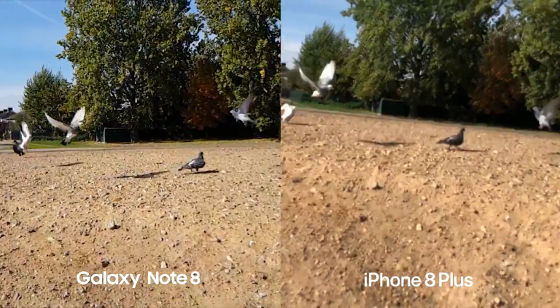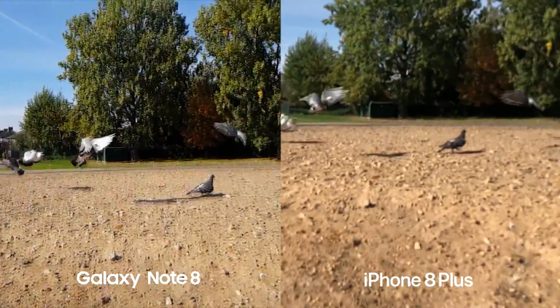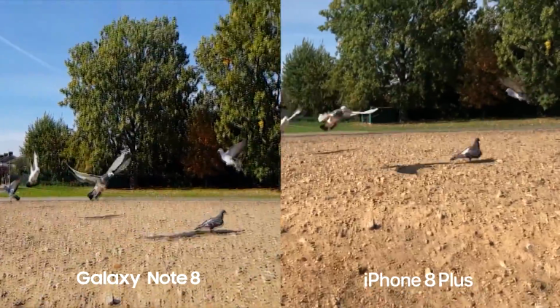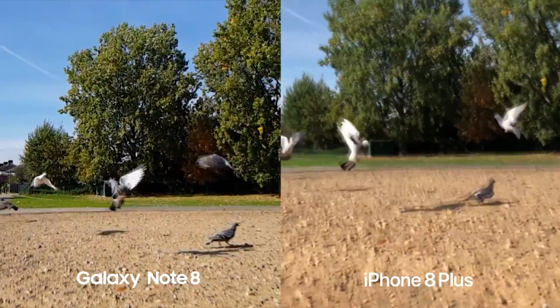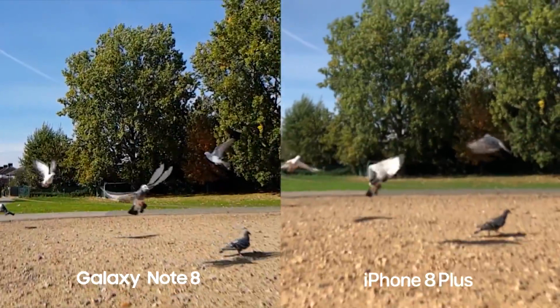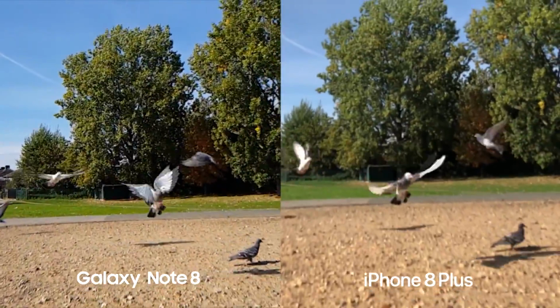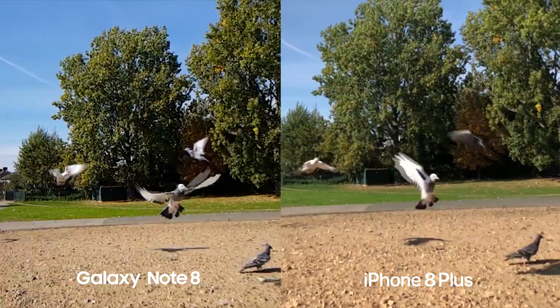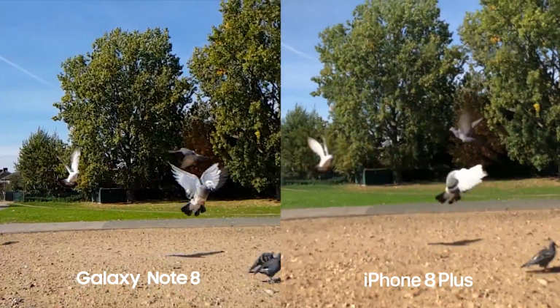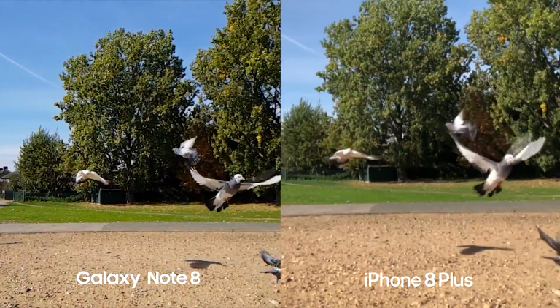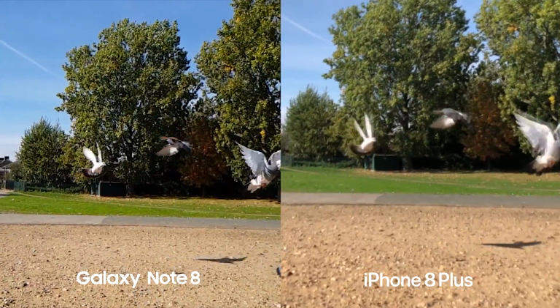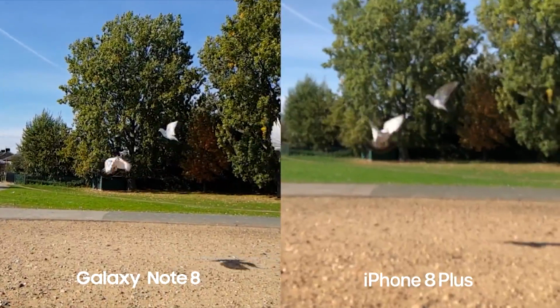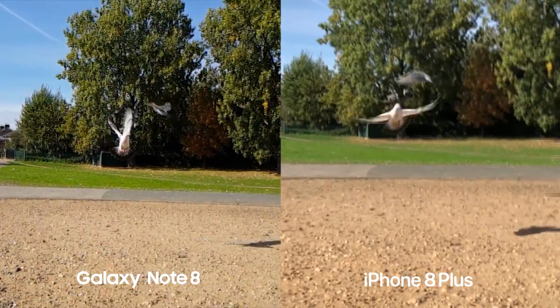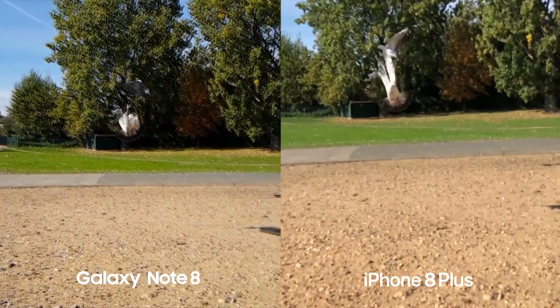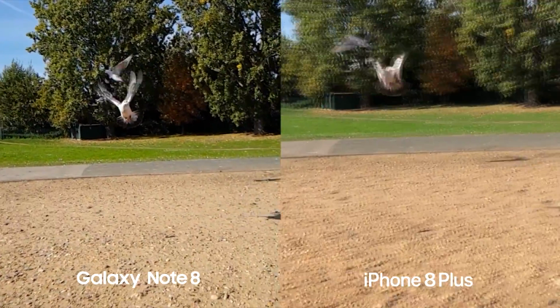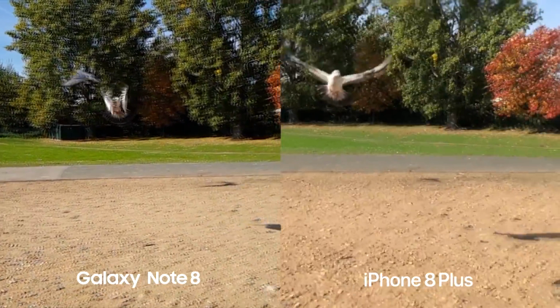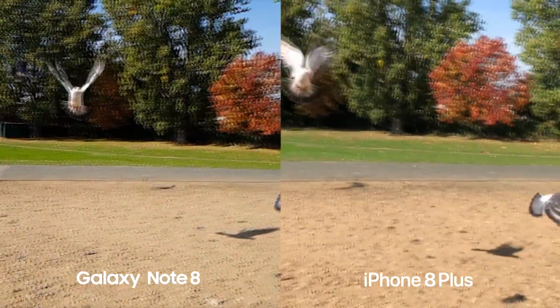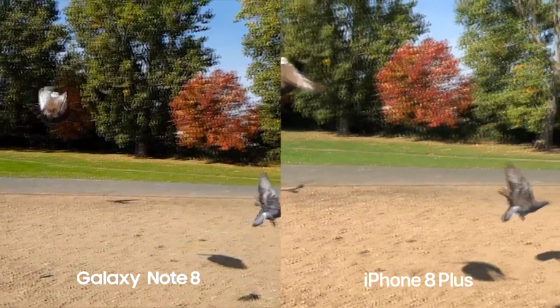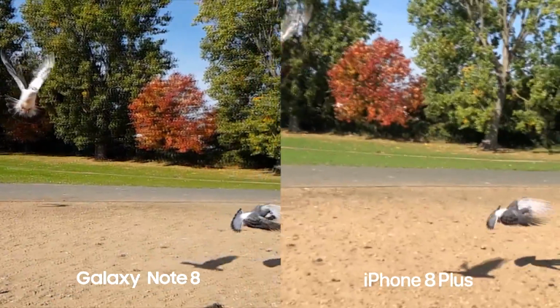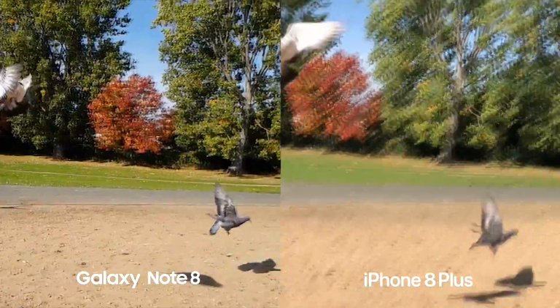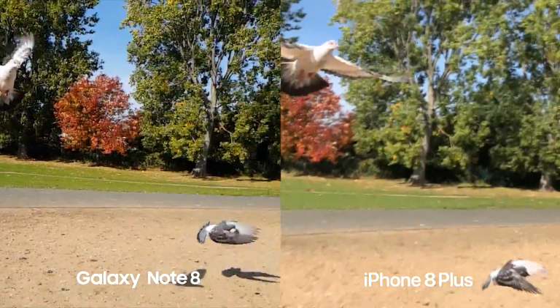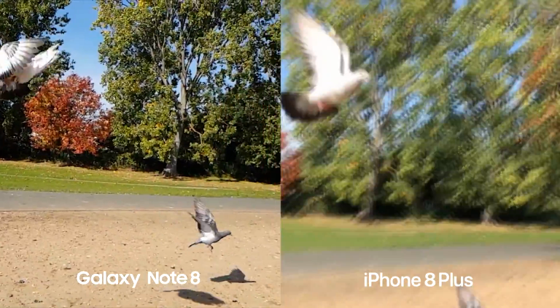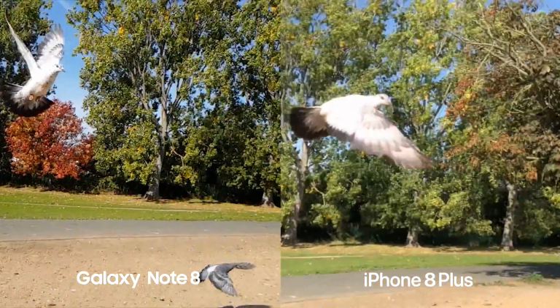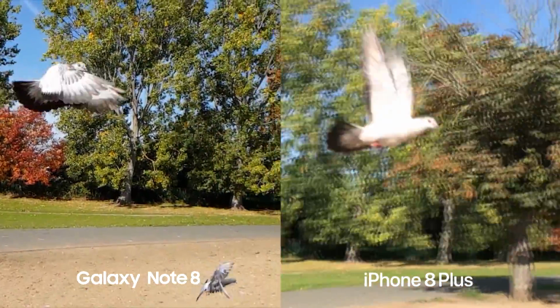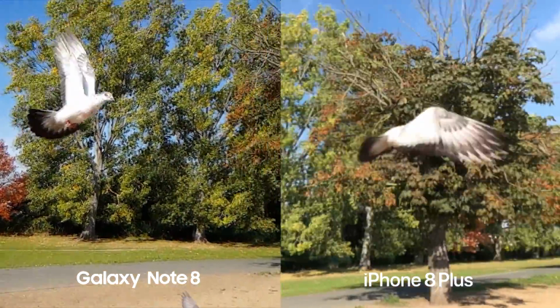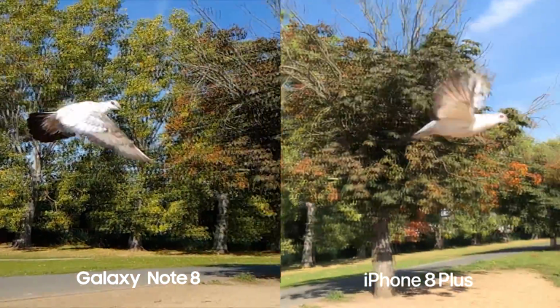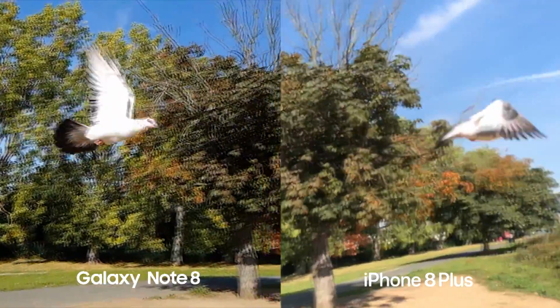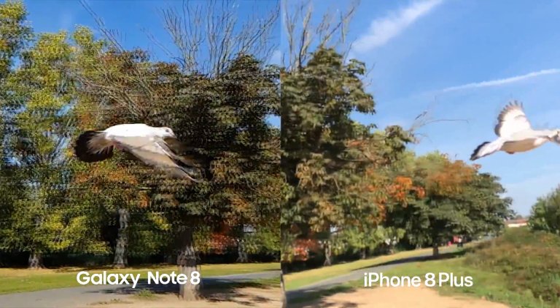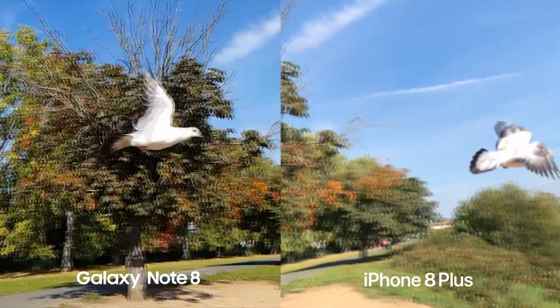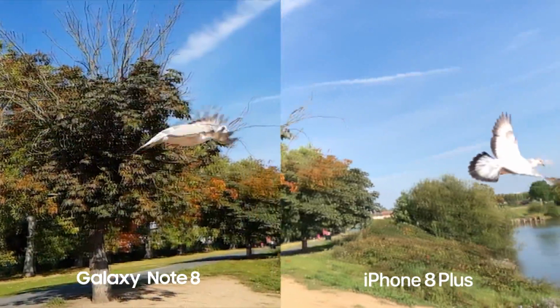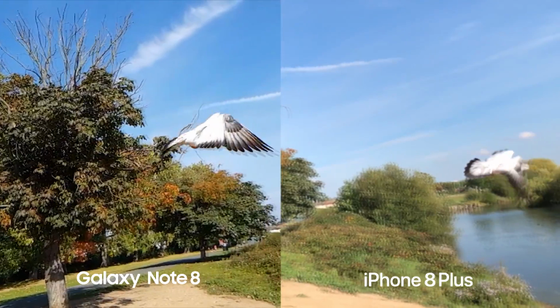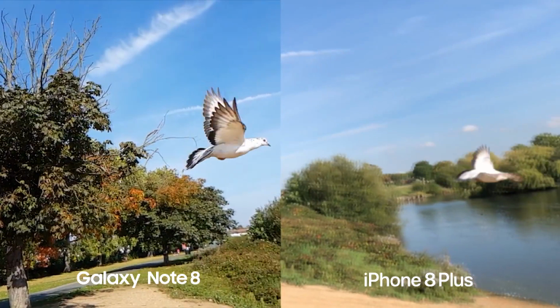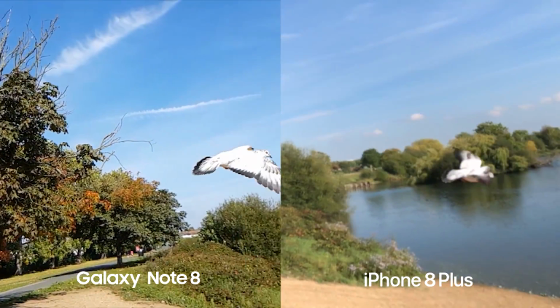Here is the slow motion footage. The Galaxy Note 8 is recording at 720p at 240 frames per second, whereas the iPhone 8 Plus is recording at 1080p at 240 frames per second.